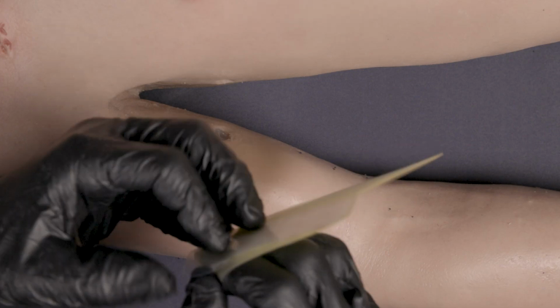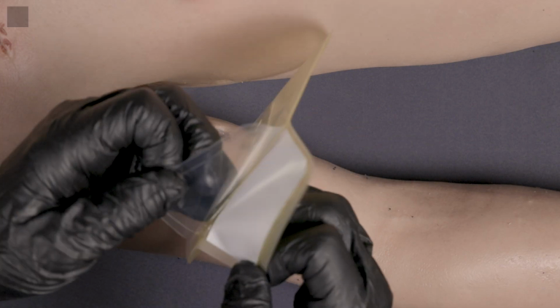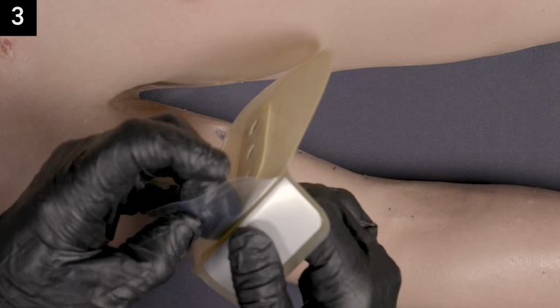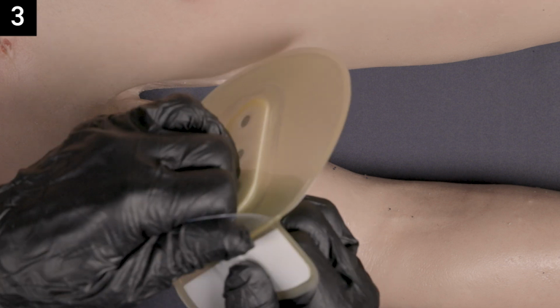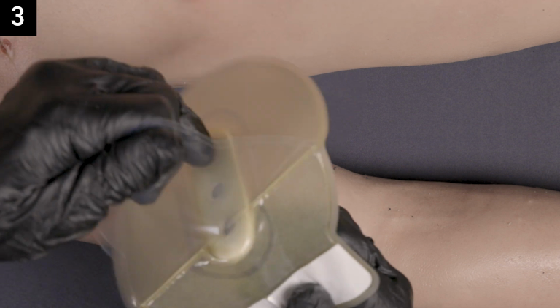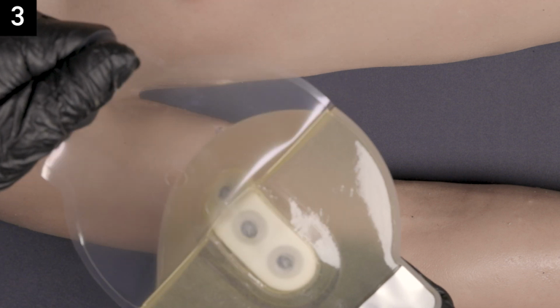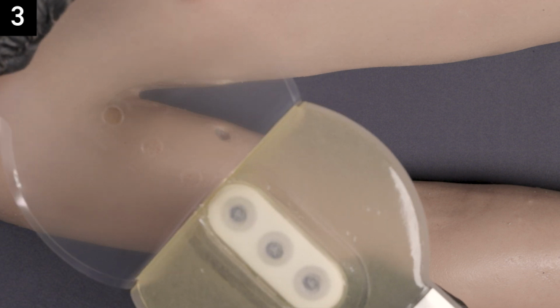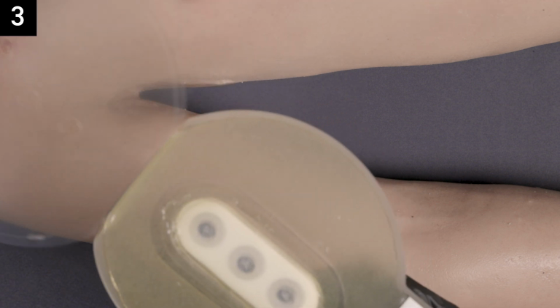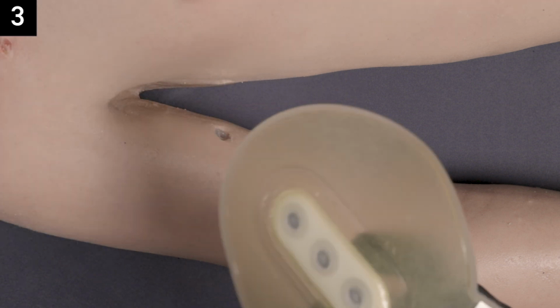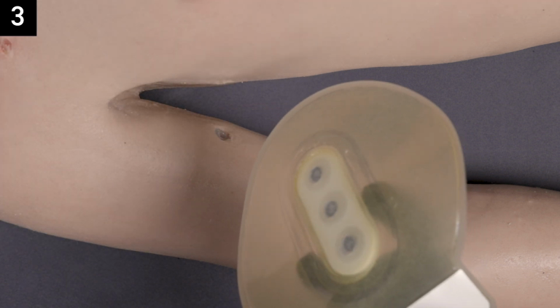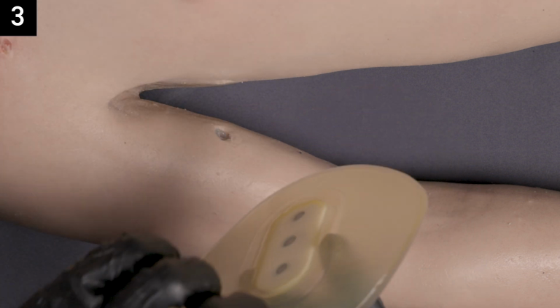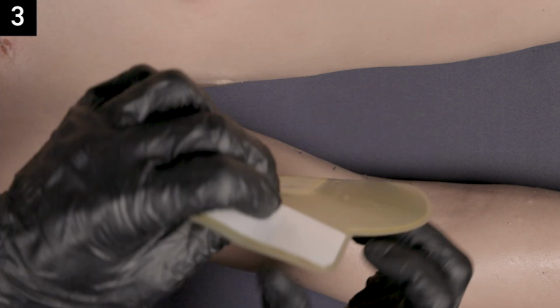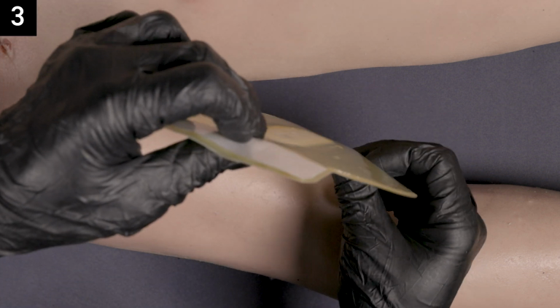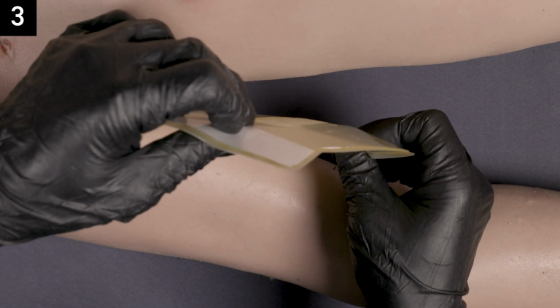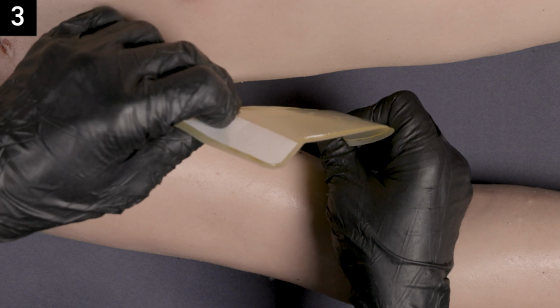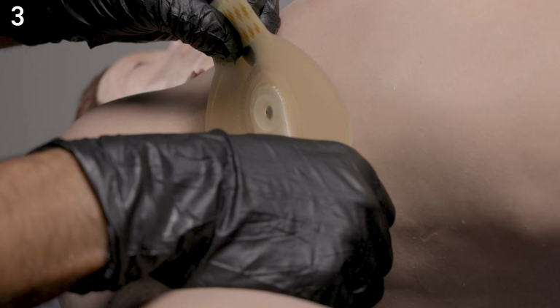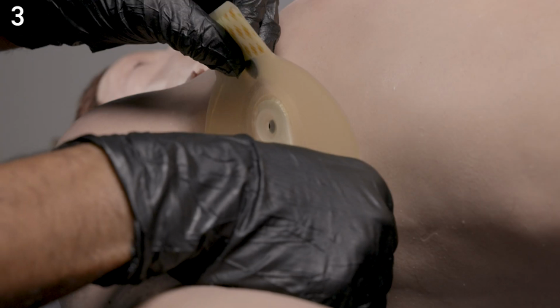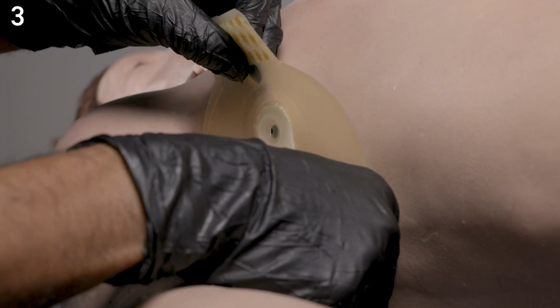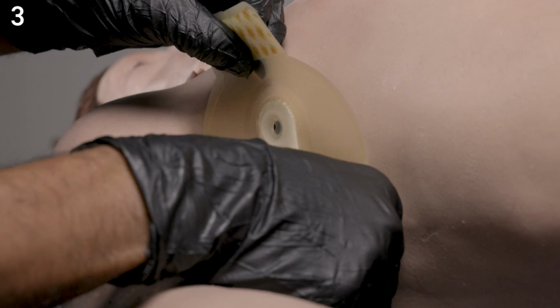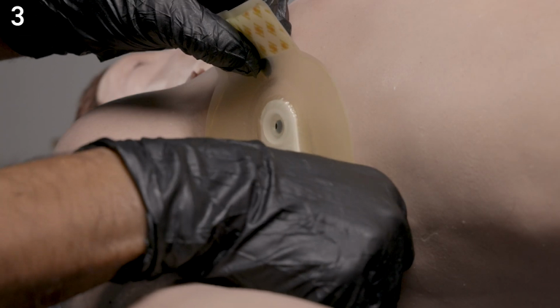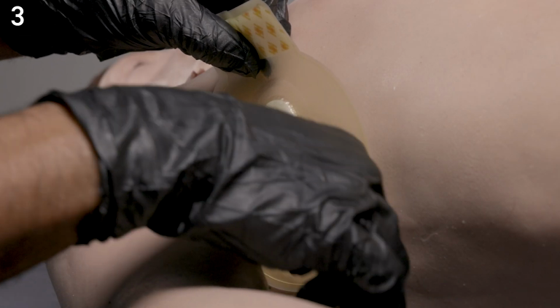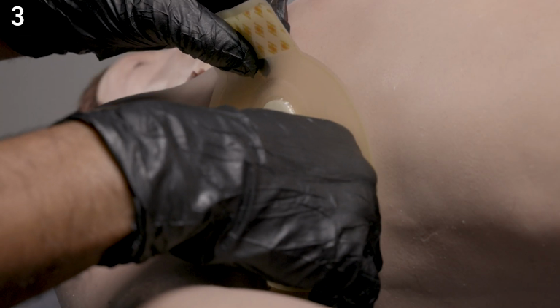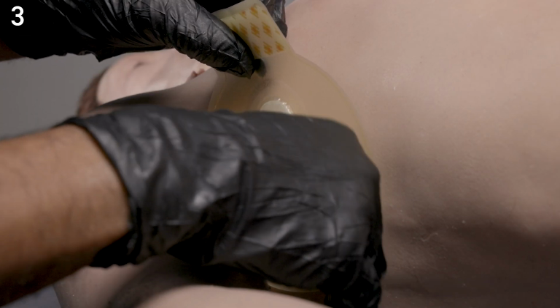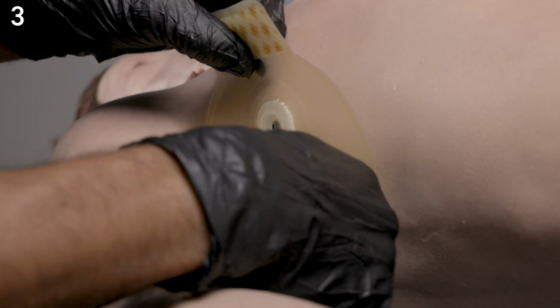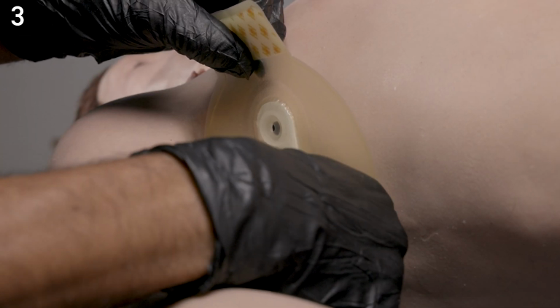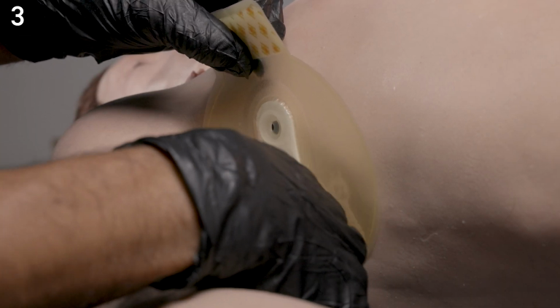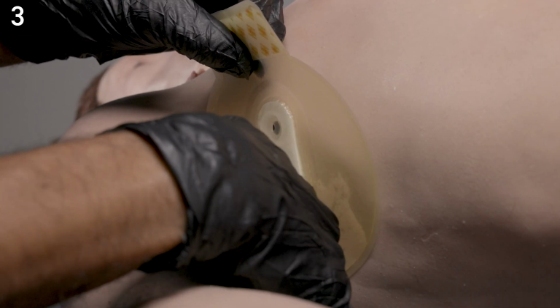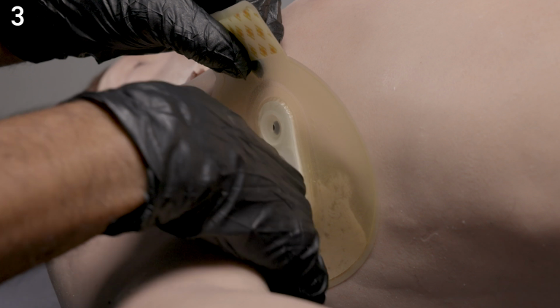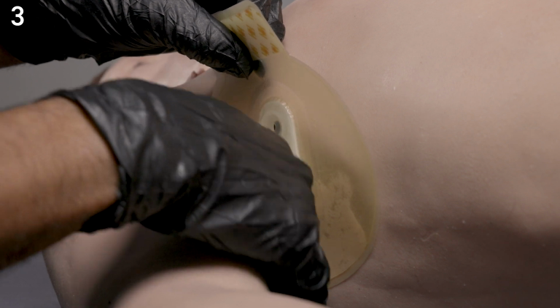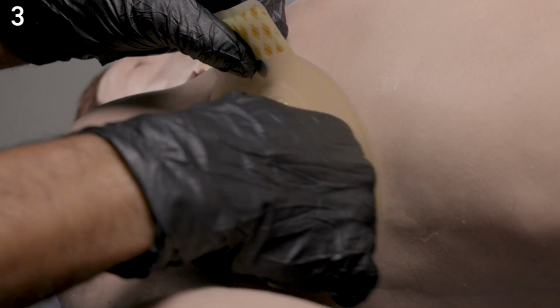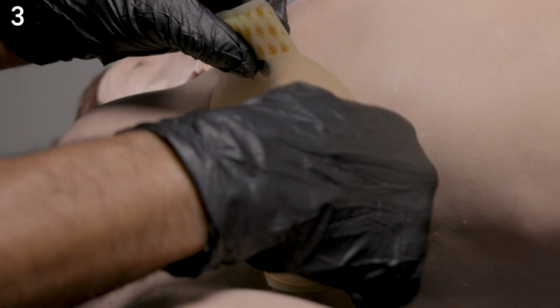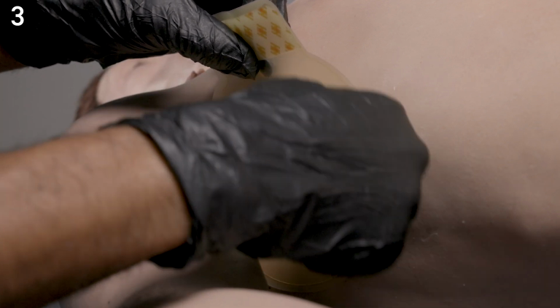Step three: remove the adhesive liner and apply the seal to the wound. Securely adhere all adhesive edges.